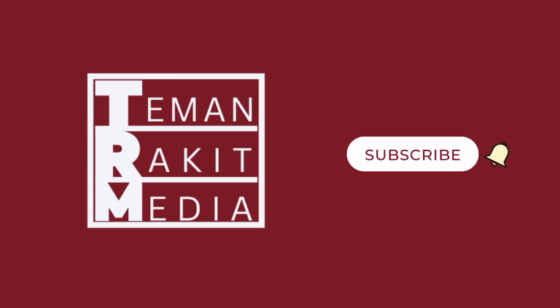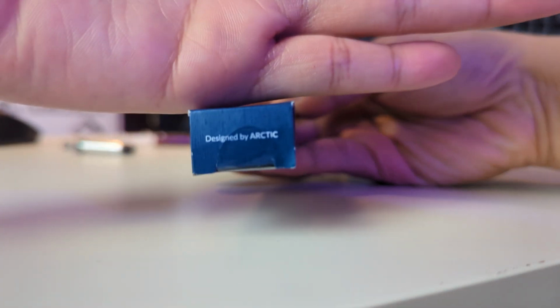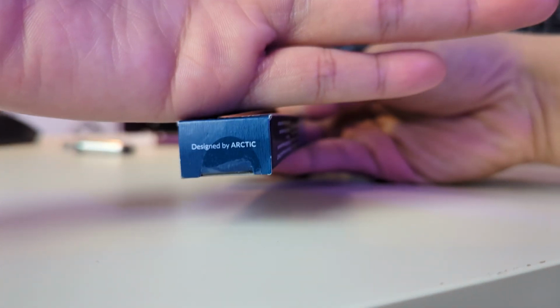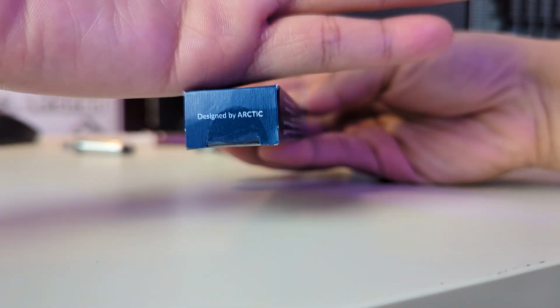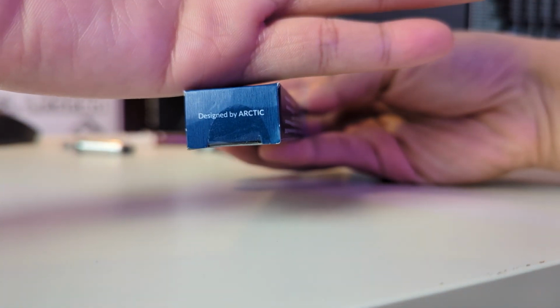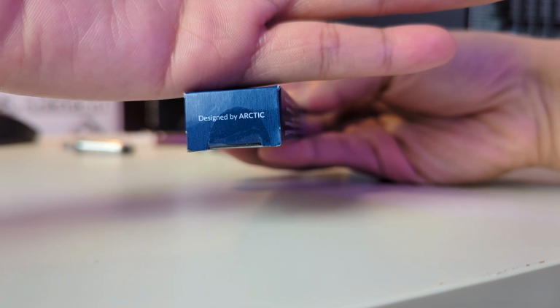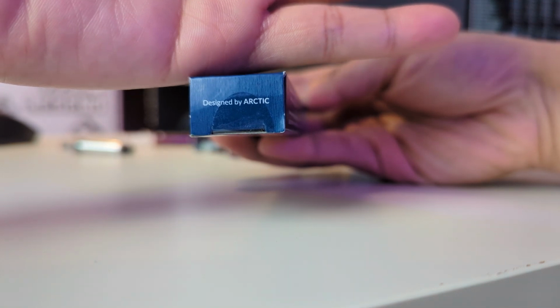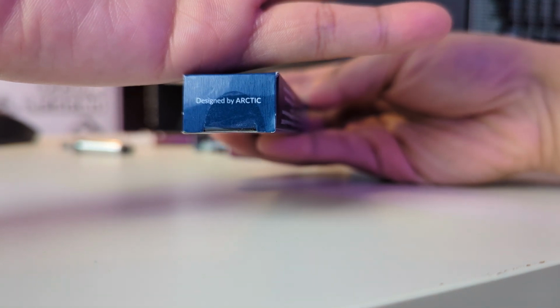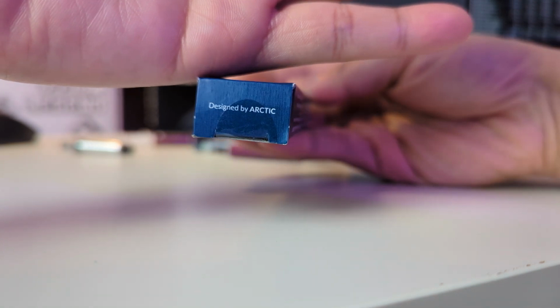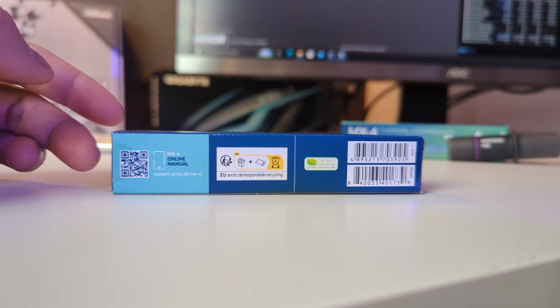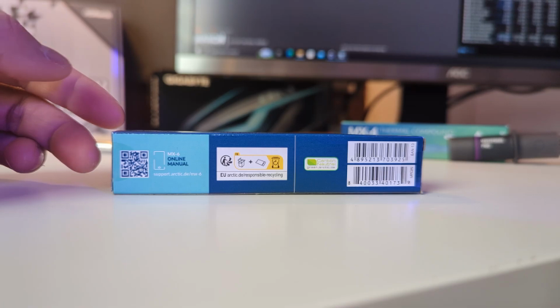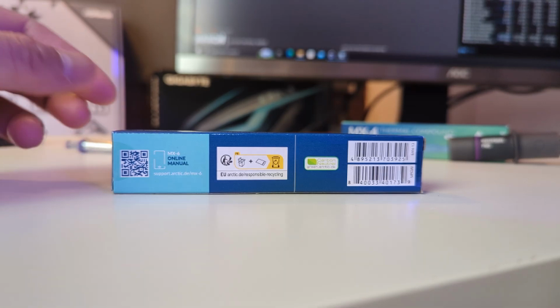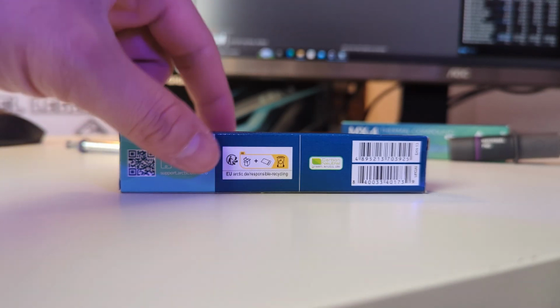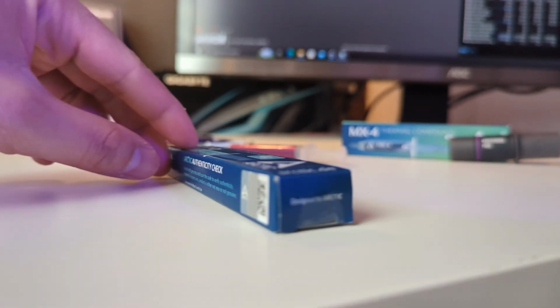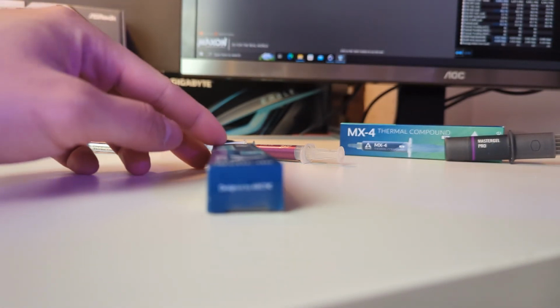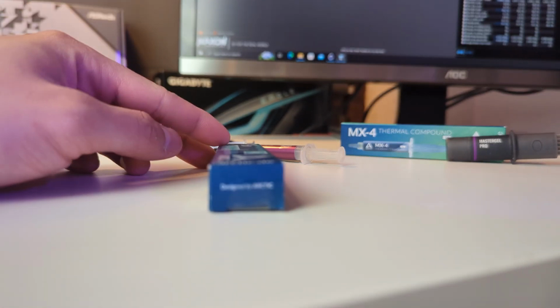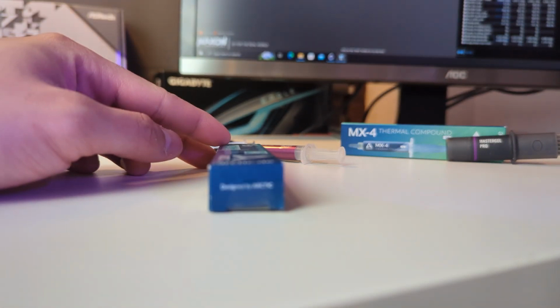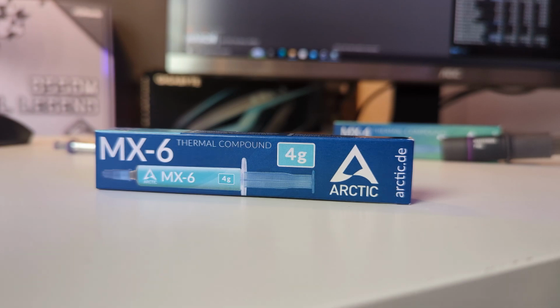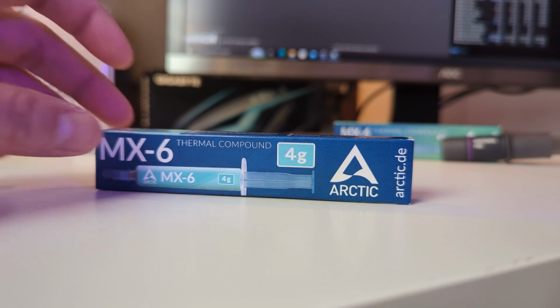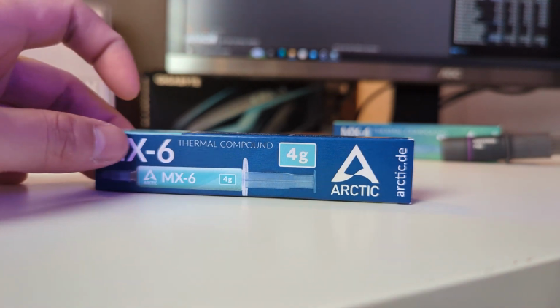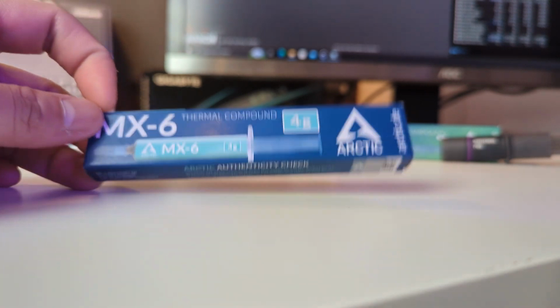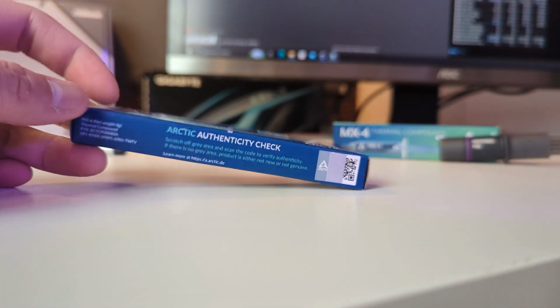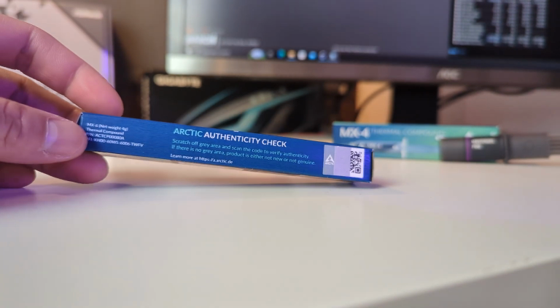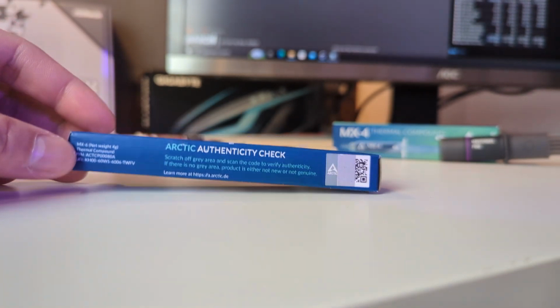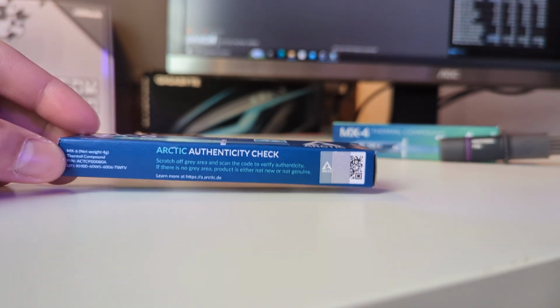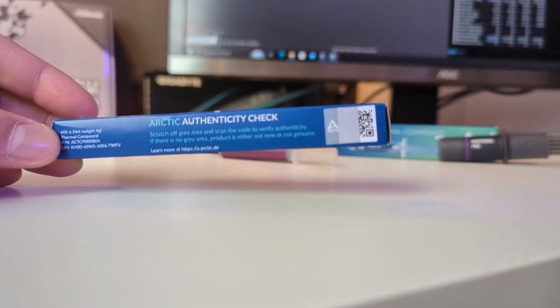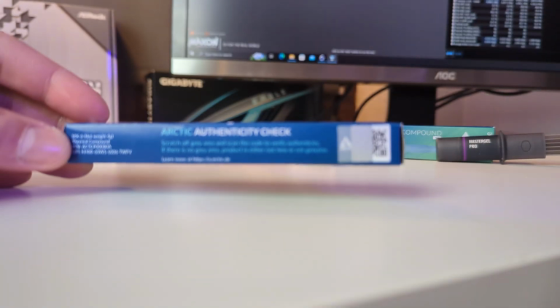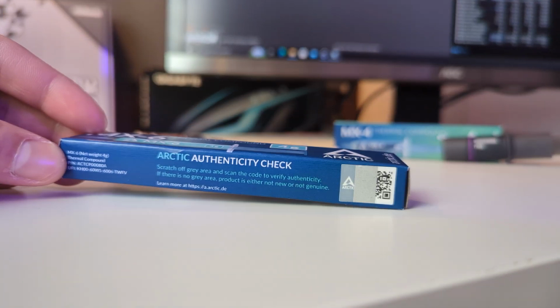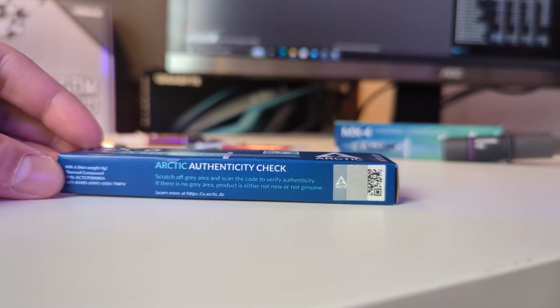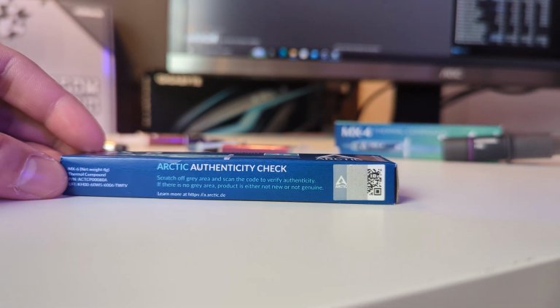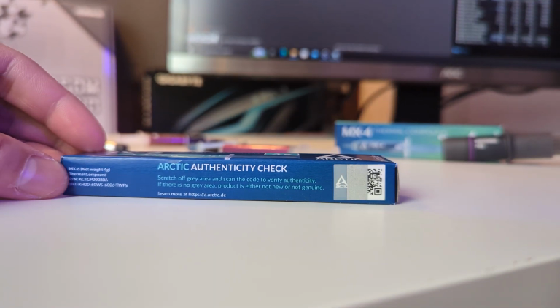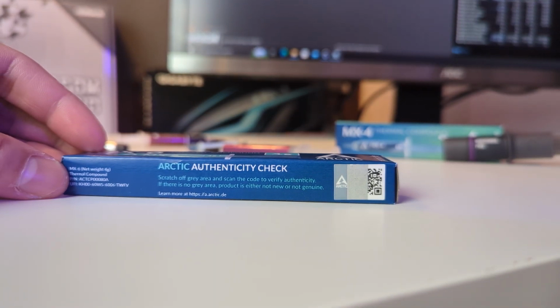Starting from the packaging, it is actually pretty similar to the MX4. On one side of the packaging you will see a barcode, and you could scan this barcode to check the authenticity of the thermal paste that you have bought.